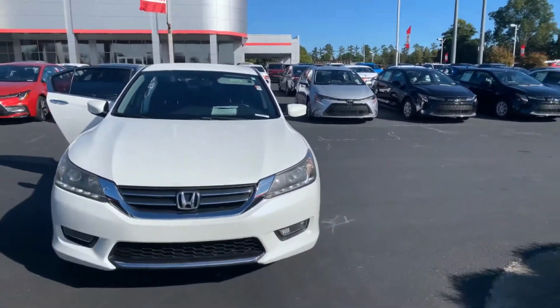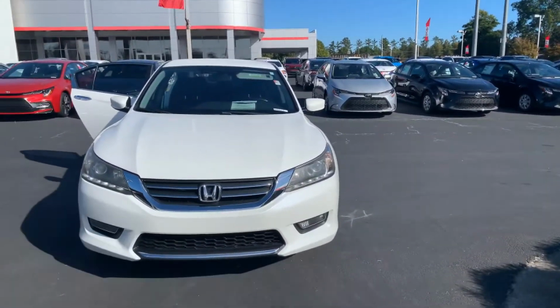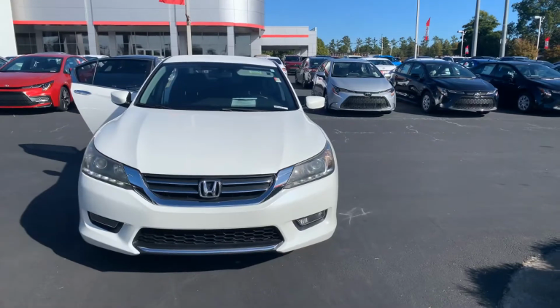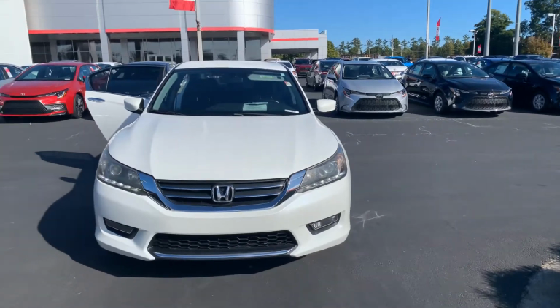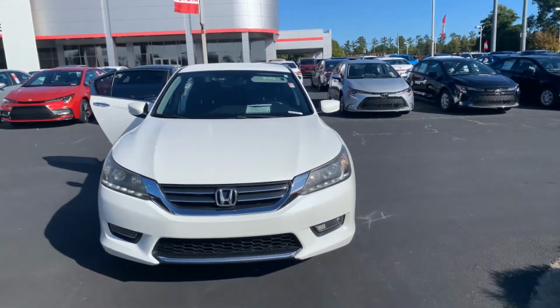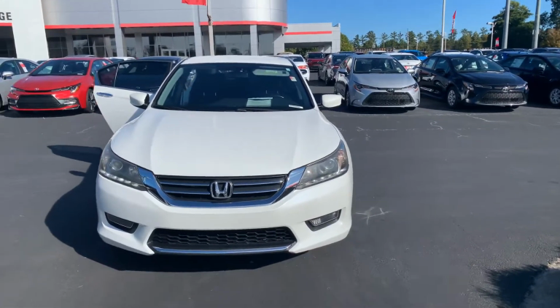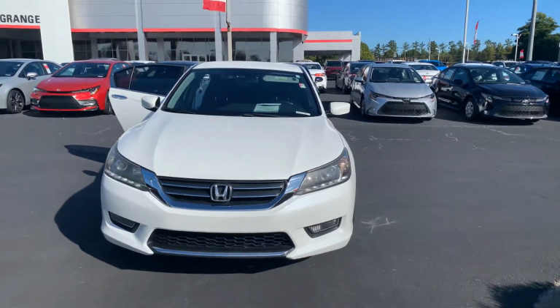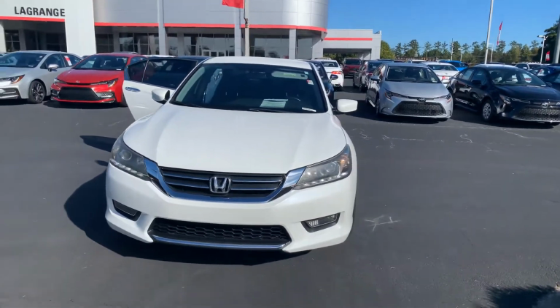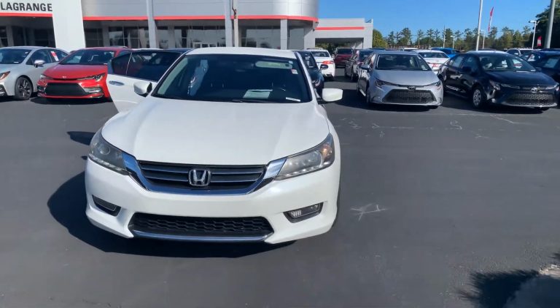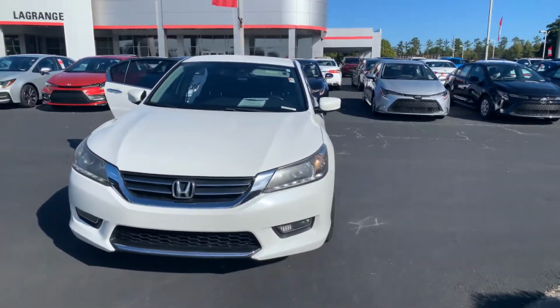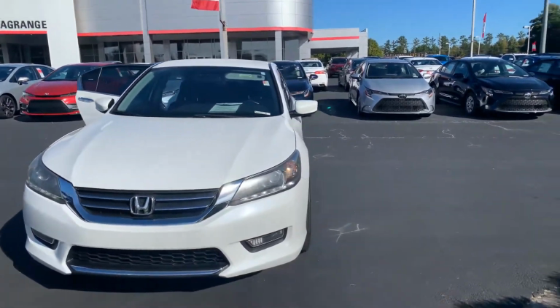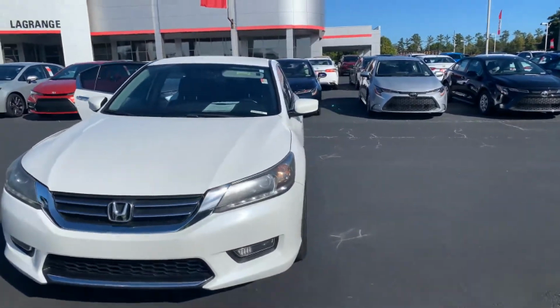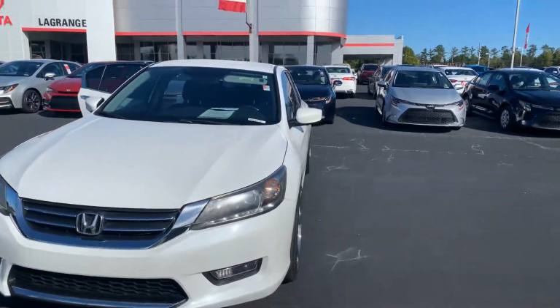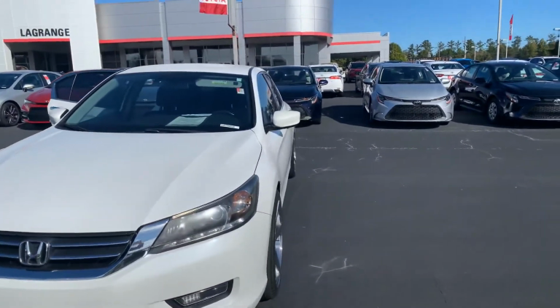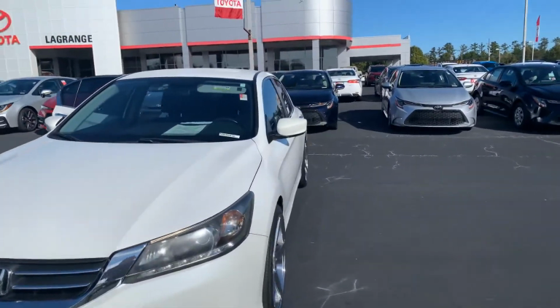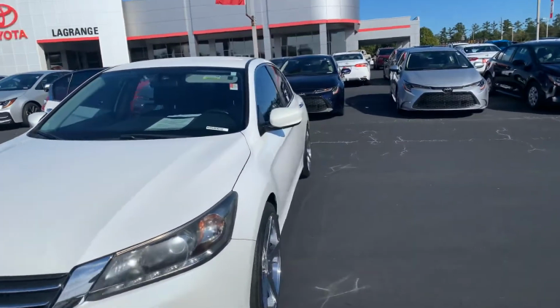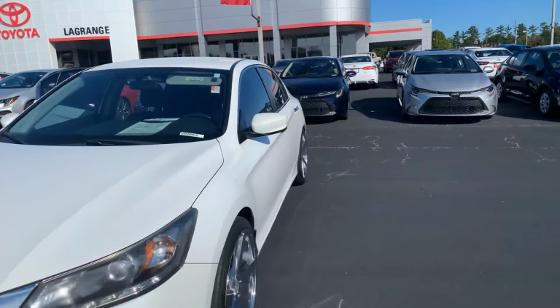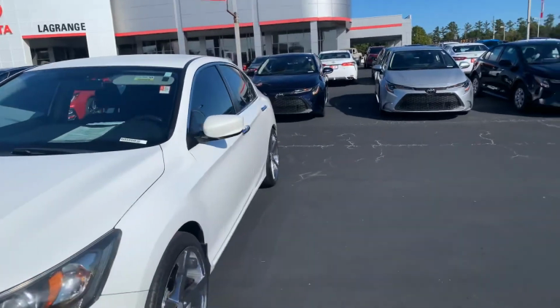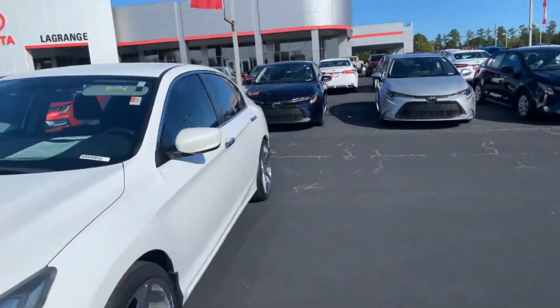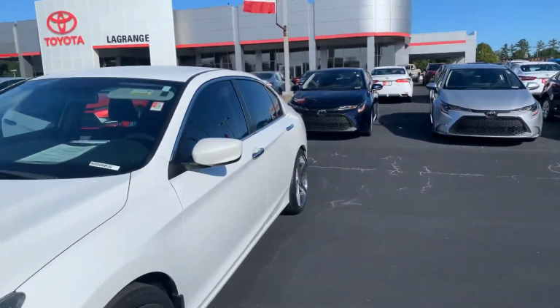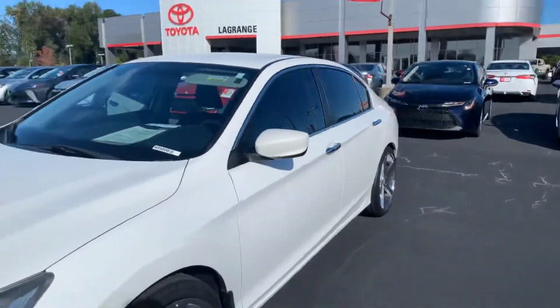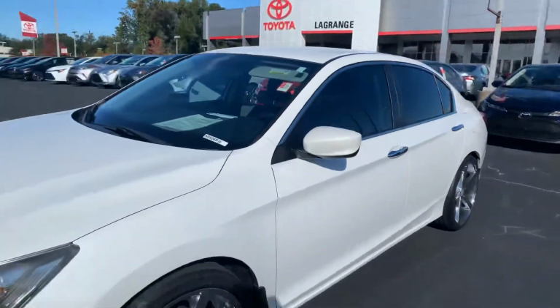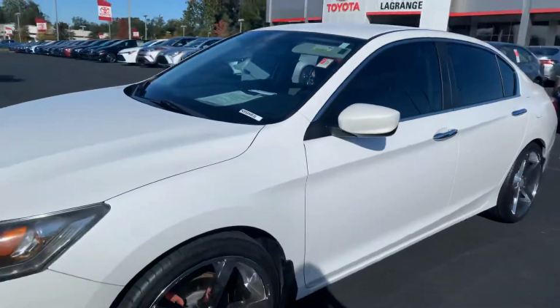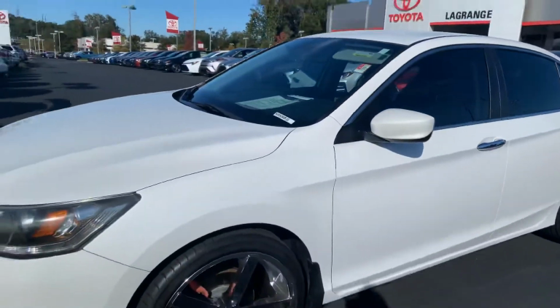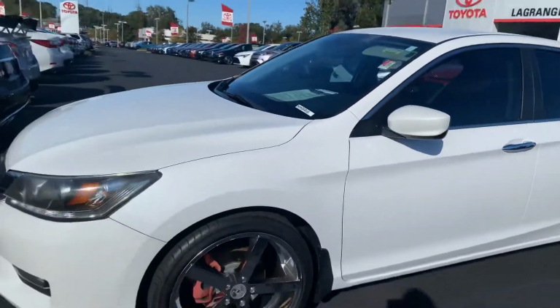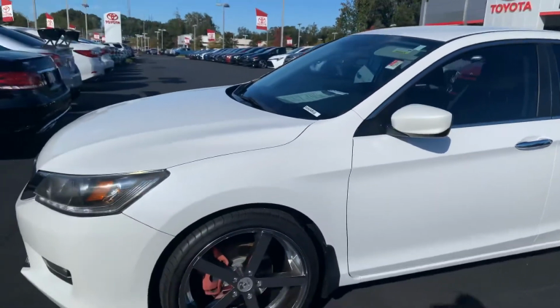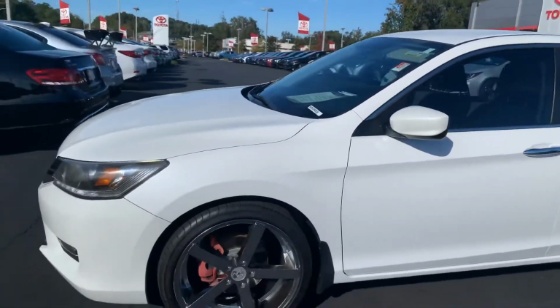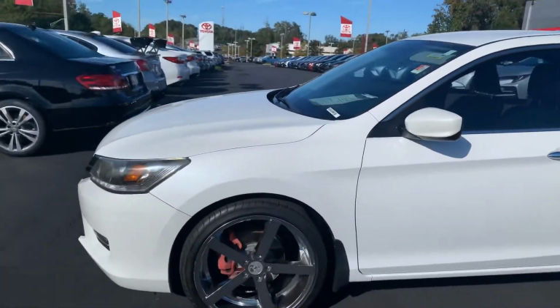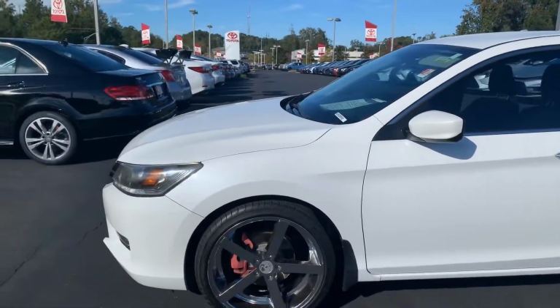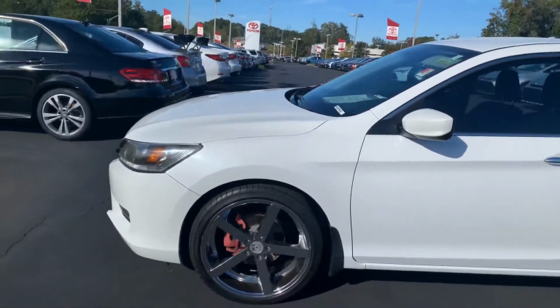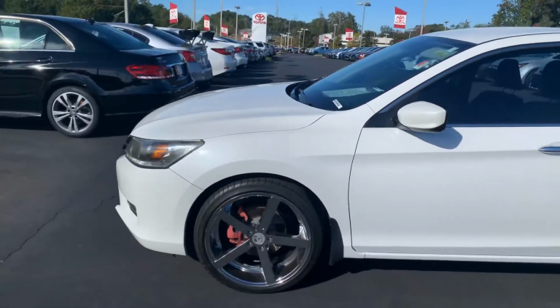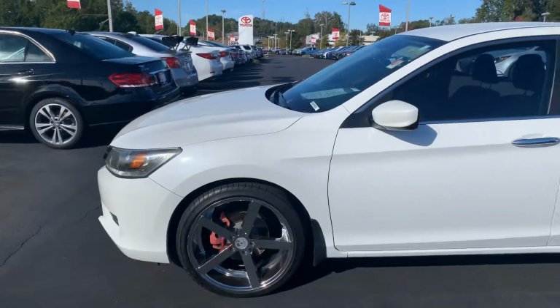This Honda has your daytime running lamps. You also have your fog lamps, your power side mirrors with blind spot mirrors as well. You've got your 20-inch chrome wheels.